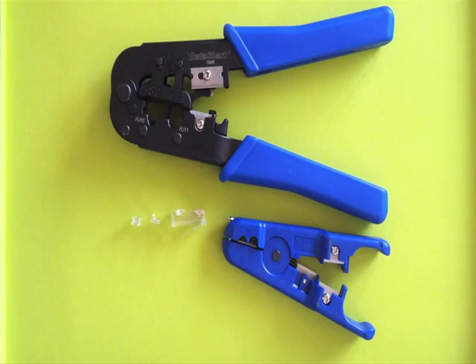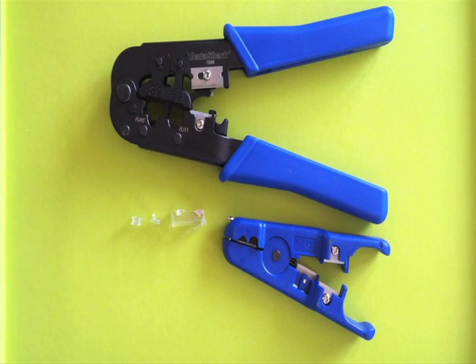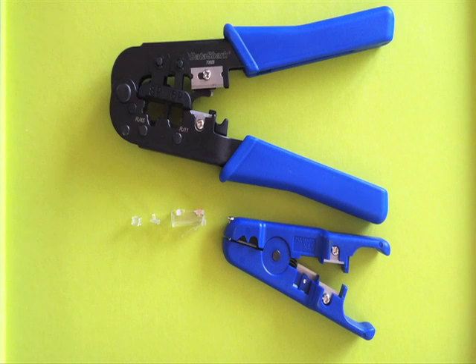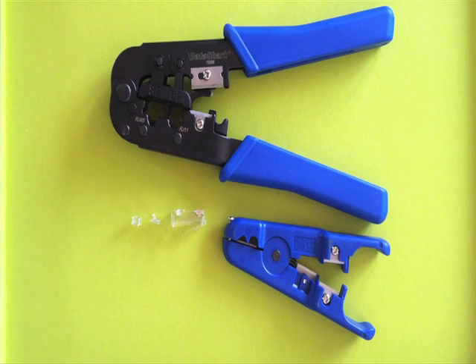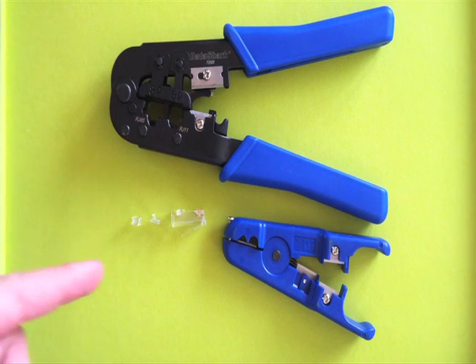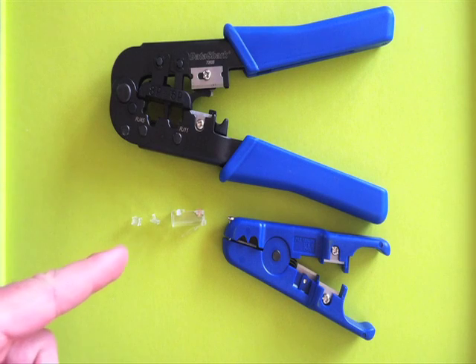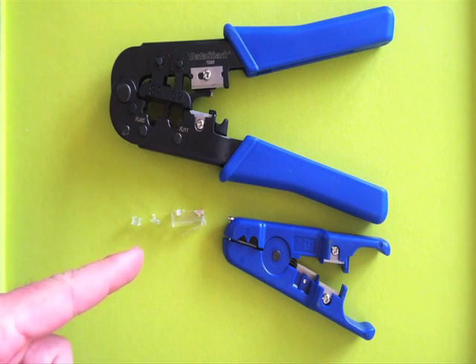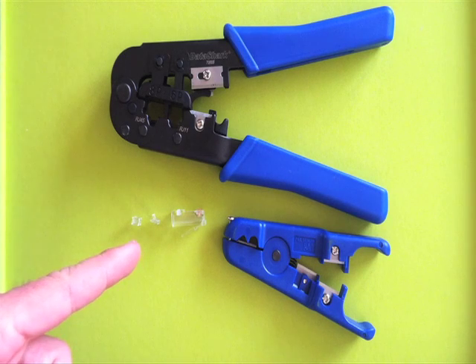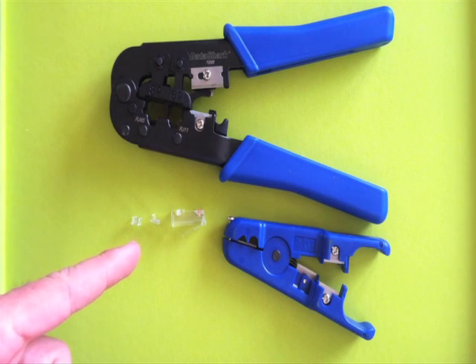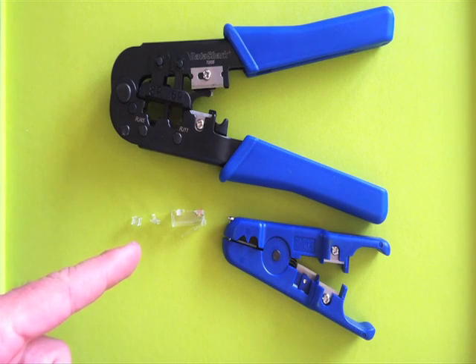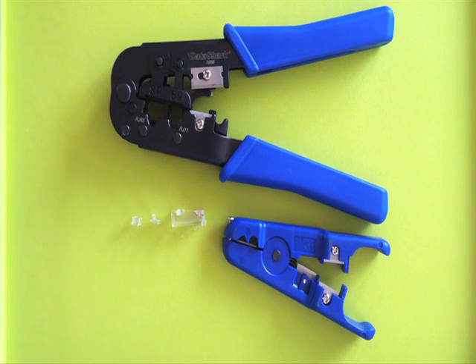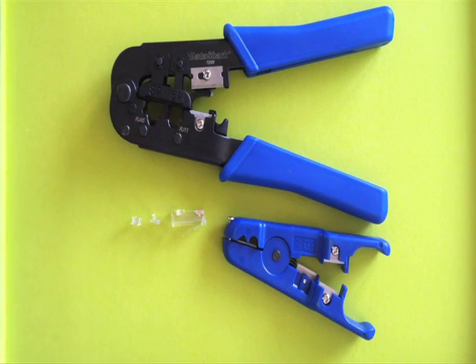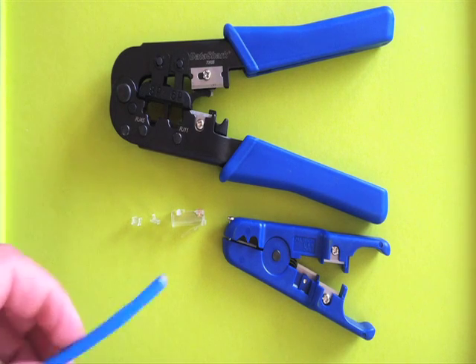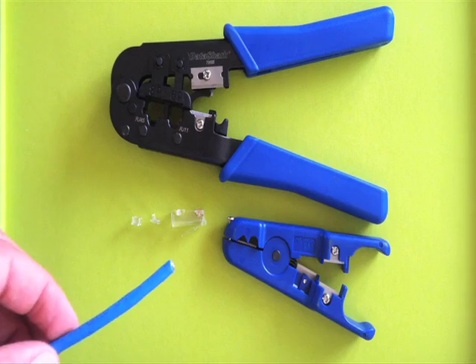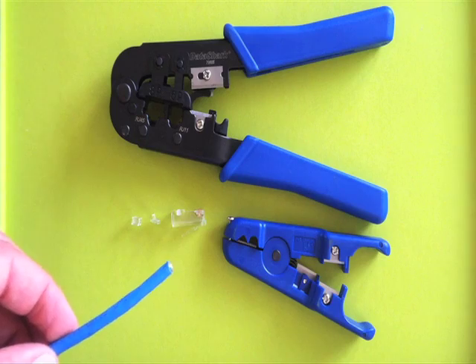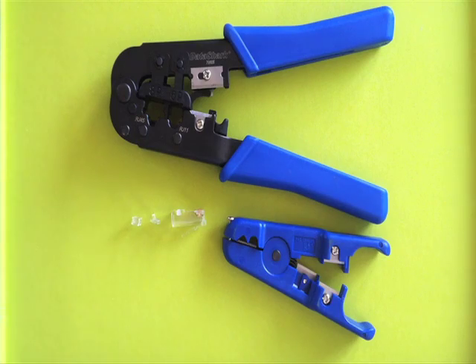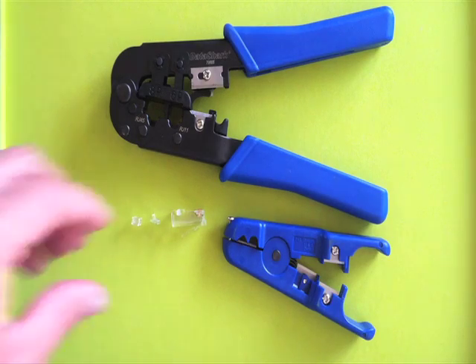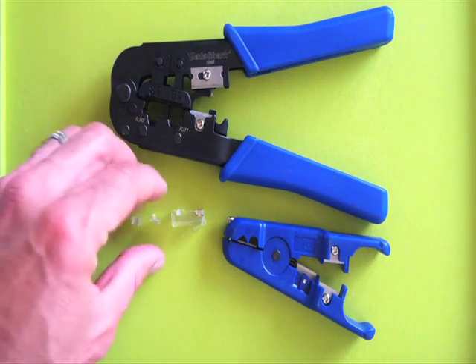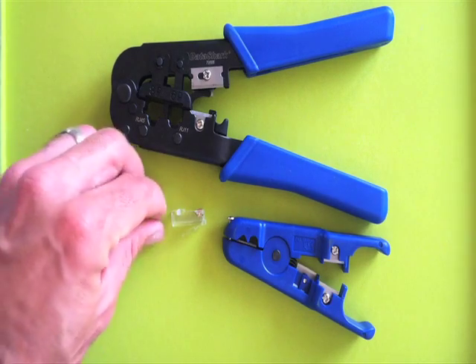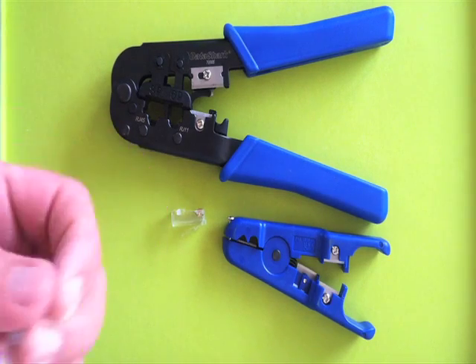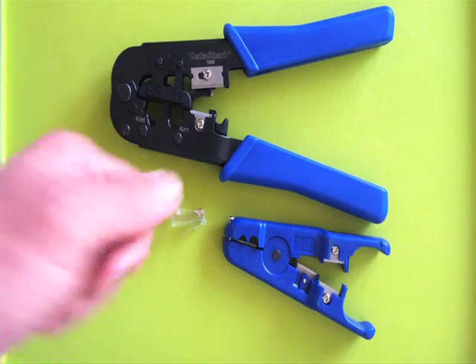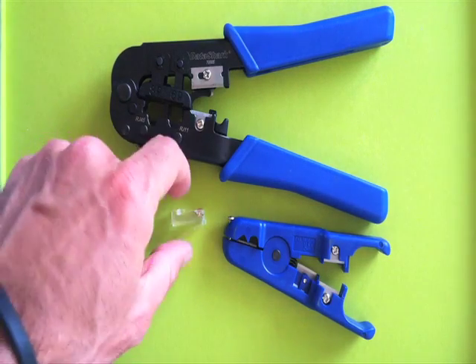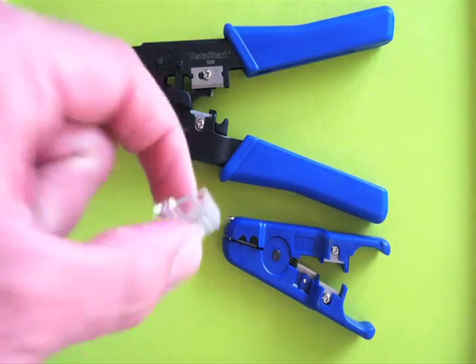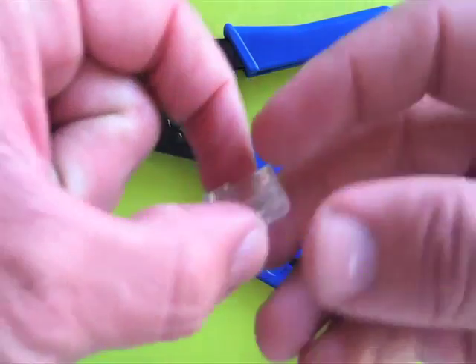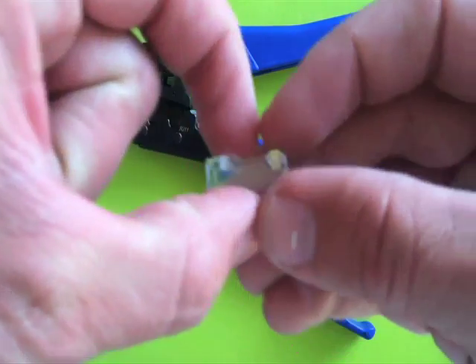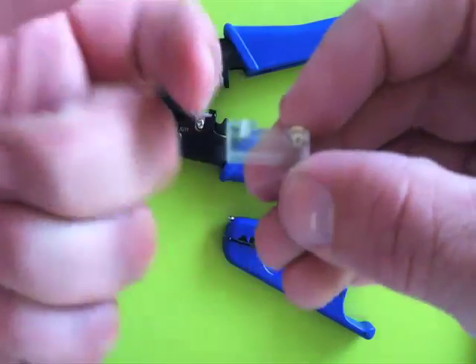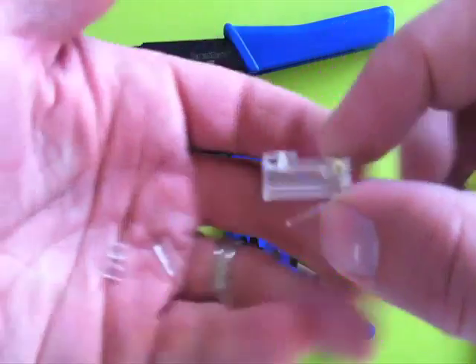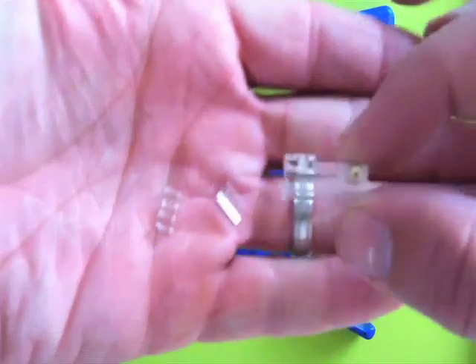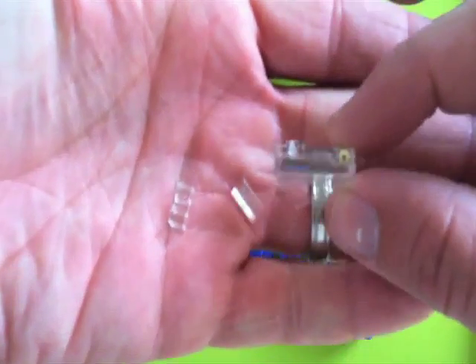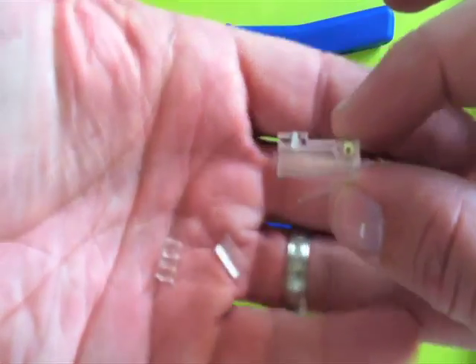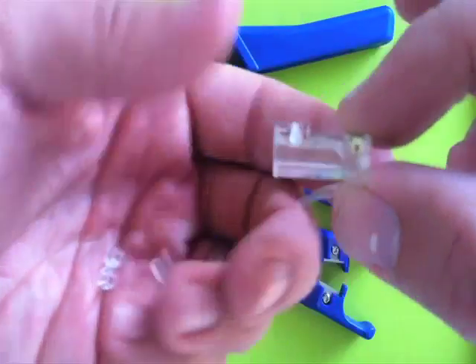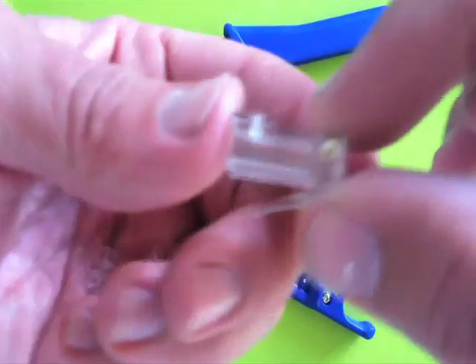This video will teach you how to crimp a three-piece RJ45 connector onto some Cat6 cable. I couldn't find this video anywhere online, so I decided to make one. These are three-piece connectors — not sure where I got them because I didn't buy them.